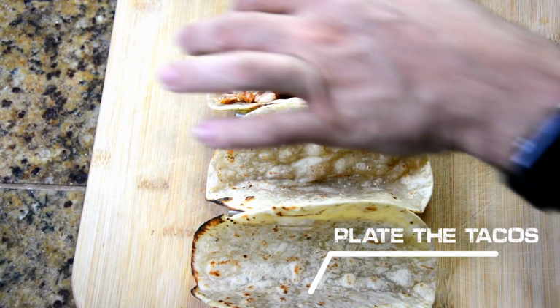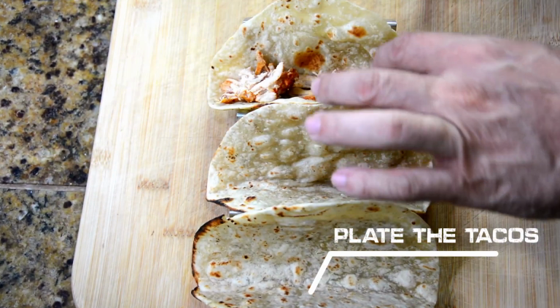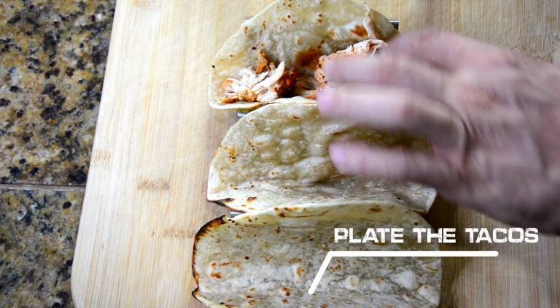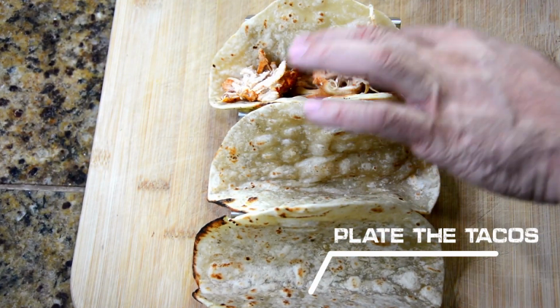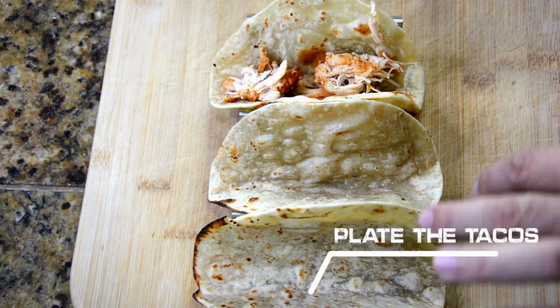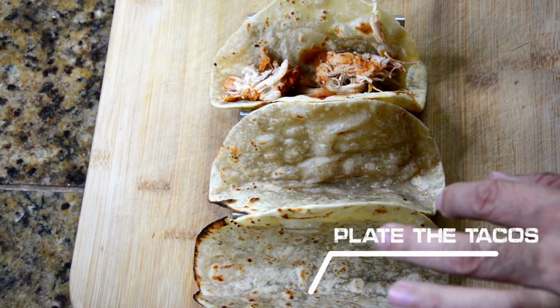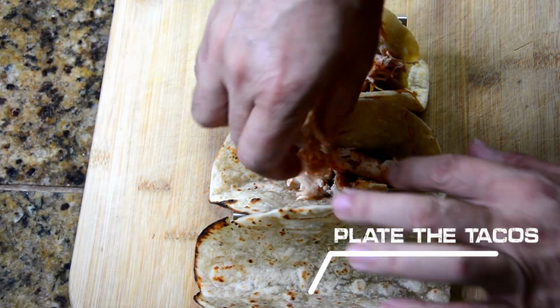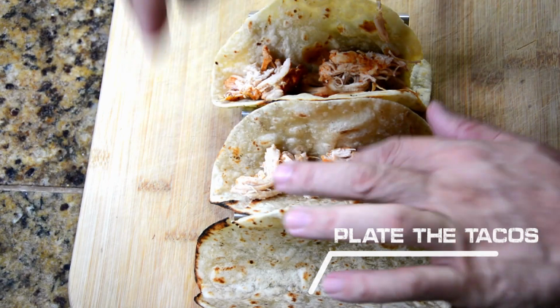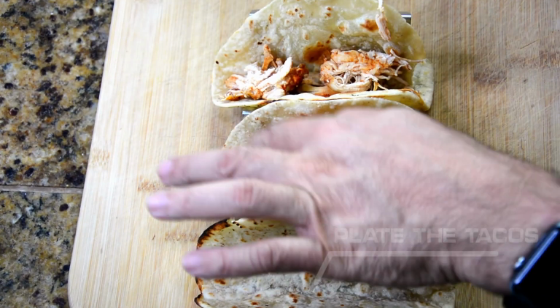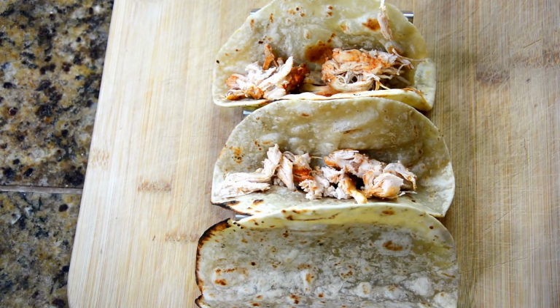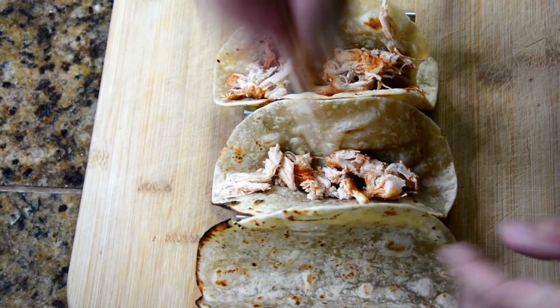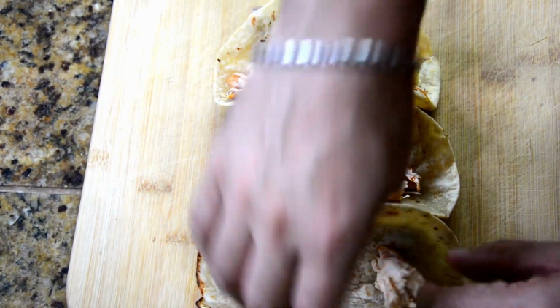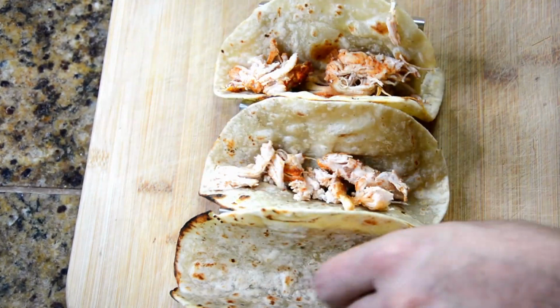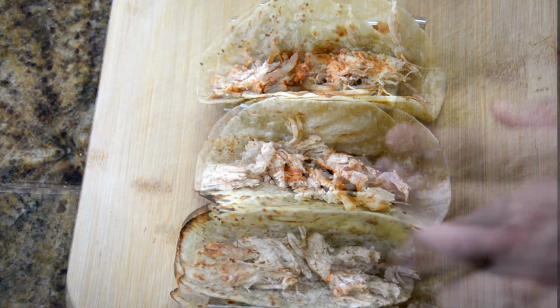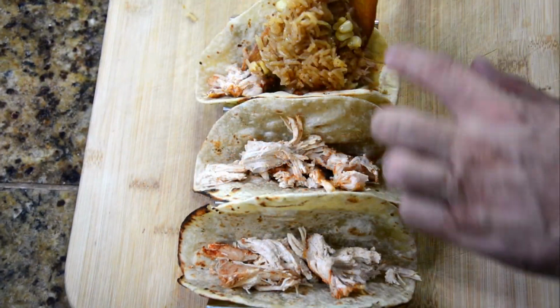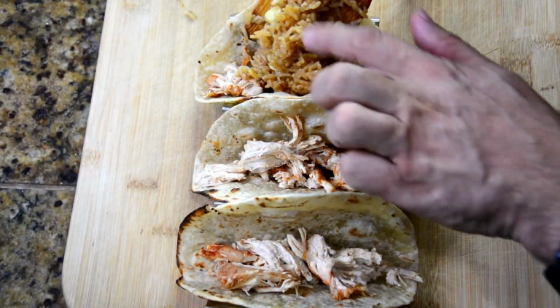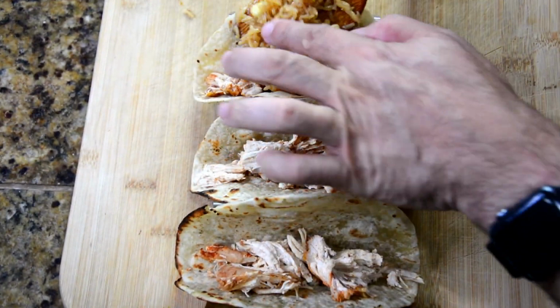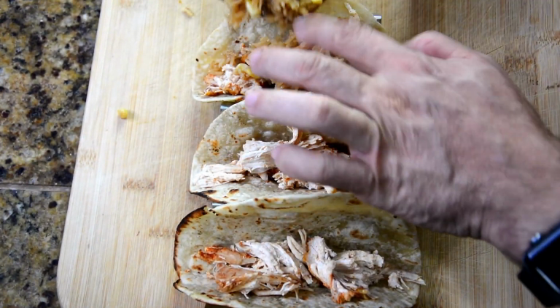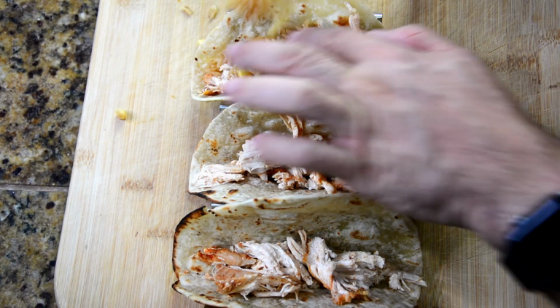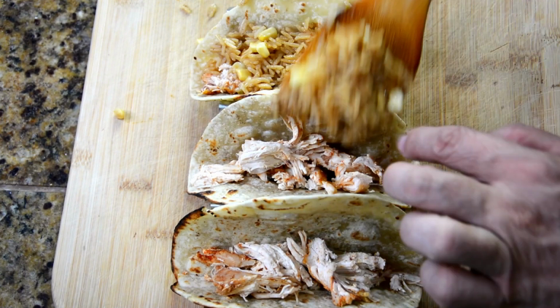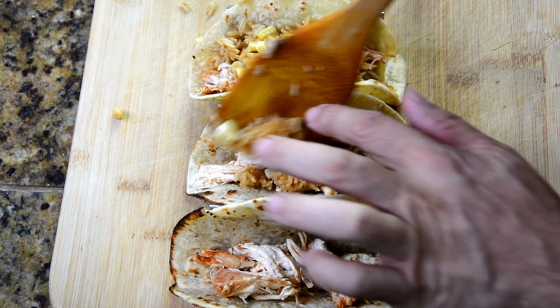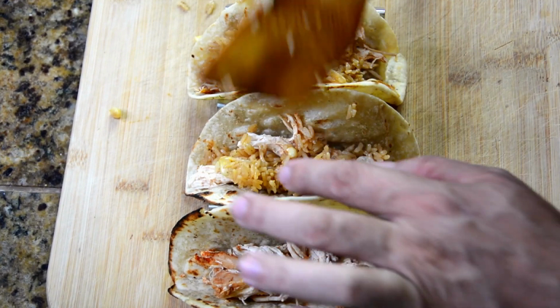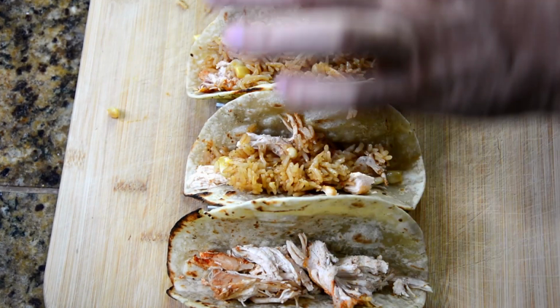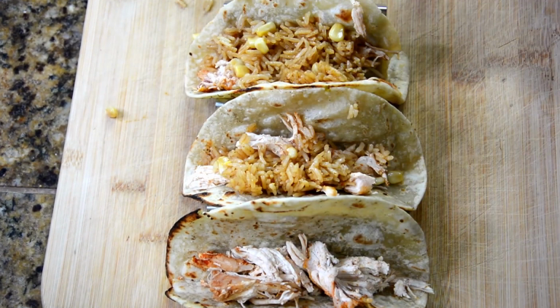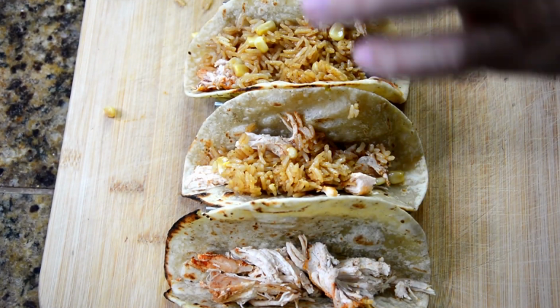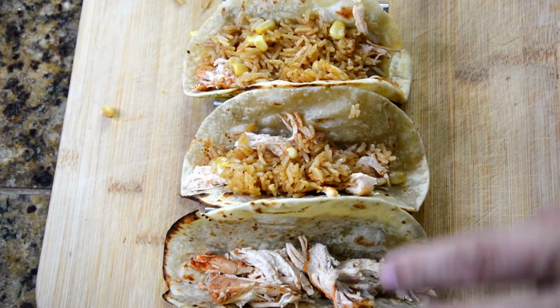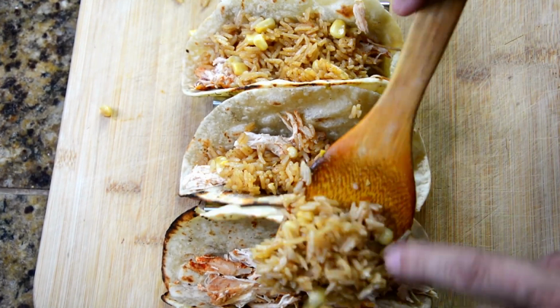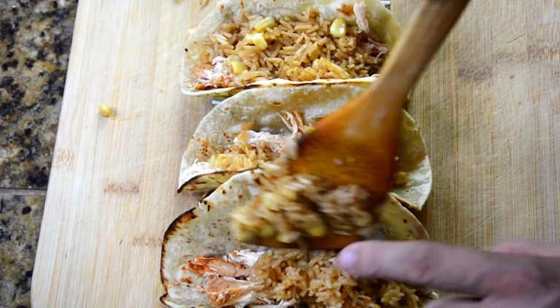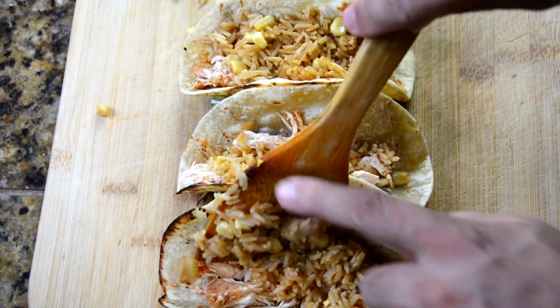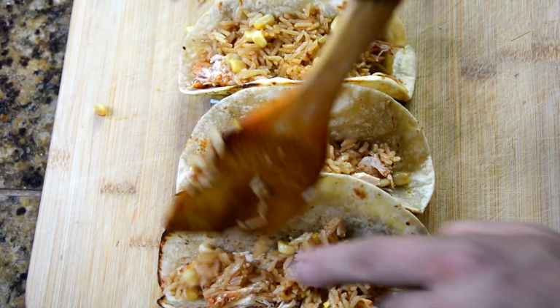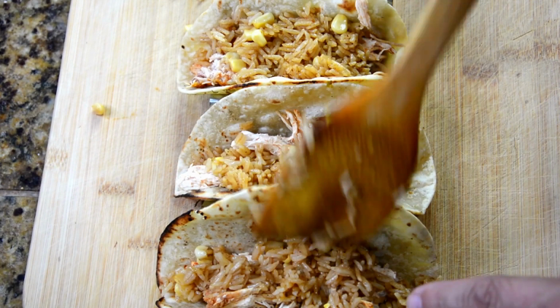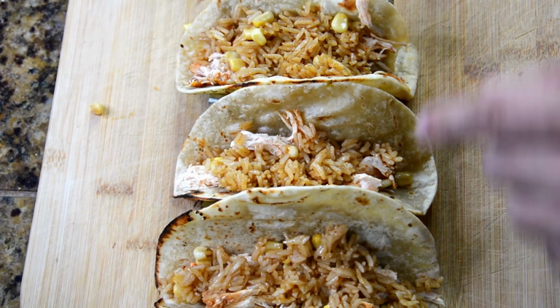And now all that is left is to plate these beautiful wraps of Mexican history. That's right. The difference between a taco and a burrito is that the taco is a burrito that's open-faced. That's it.